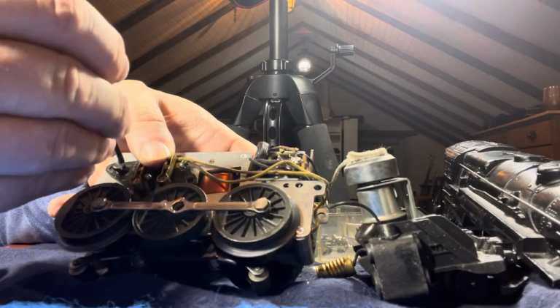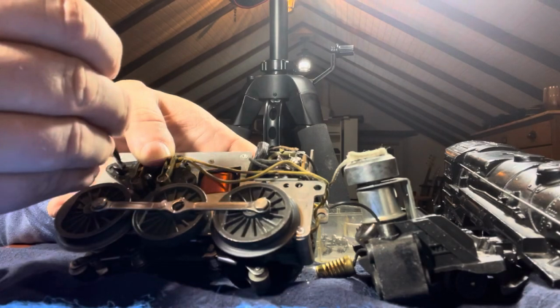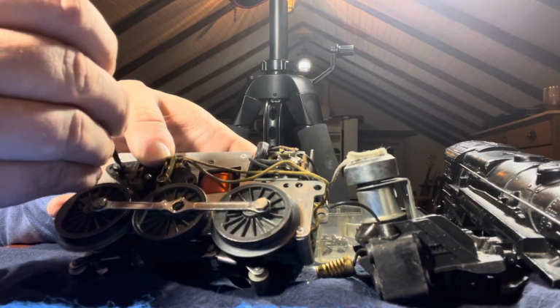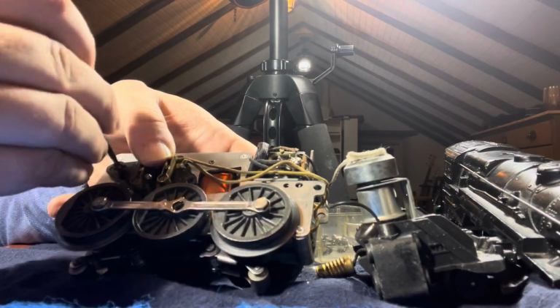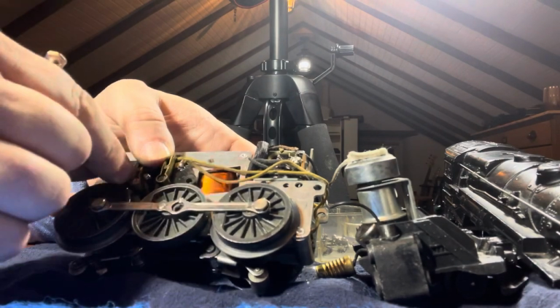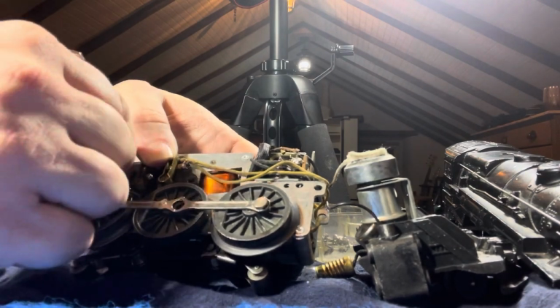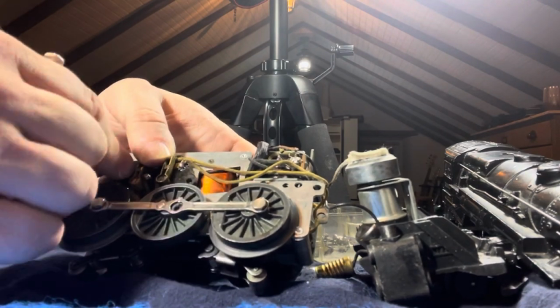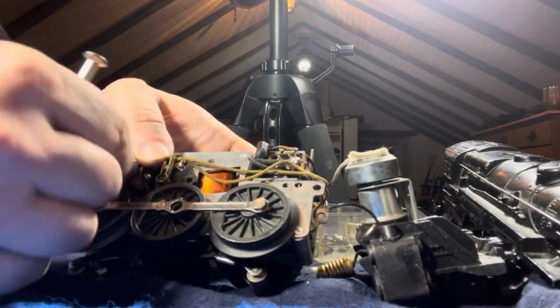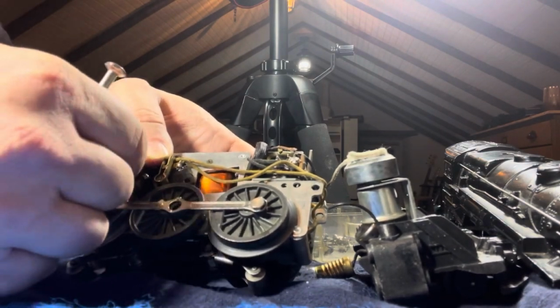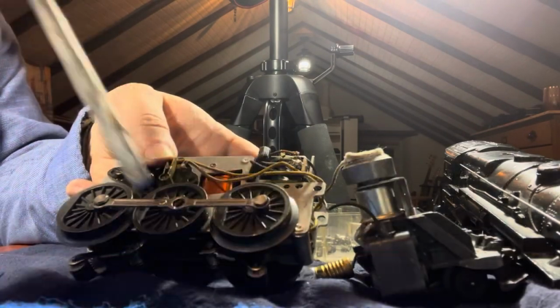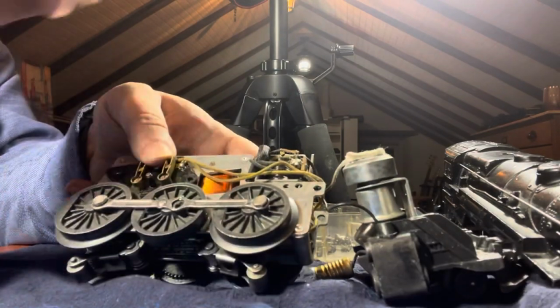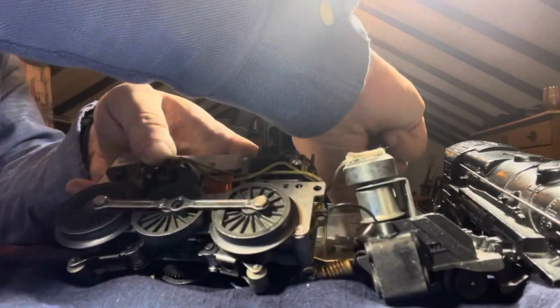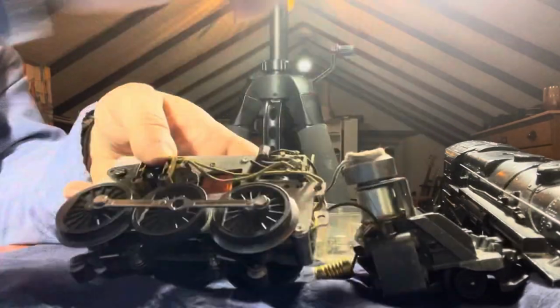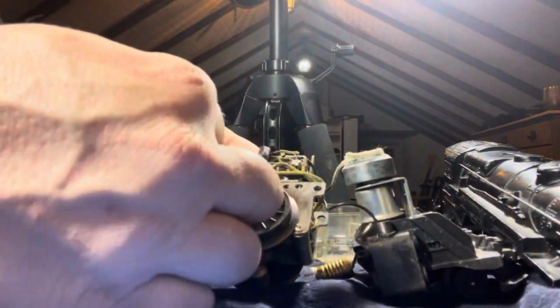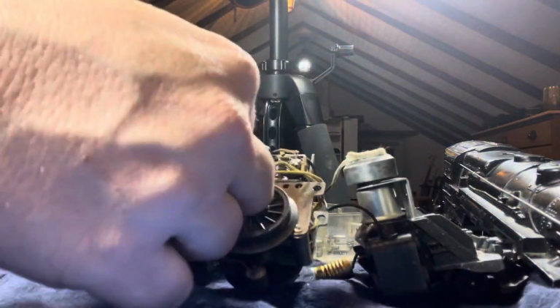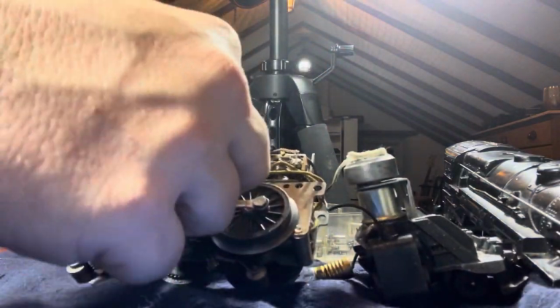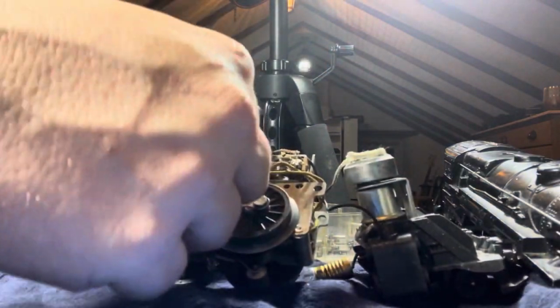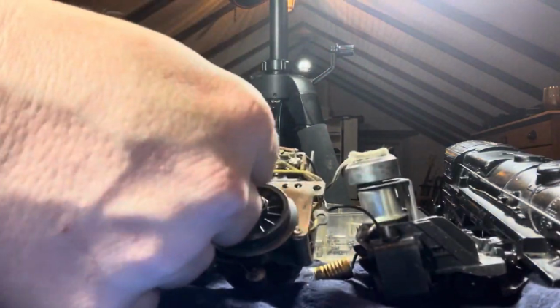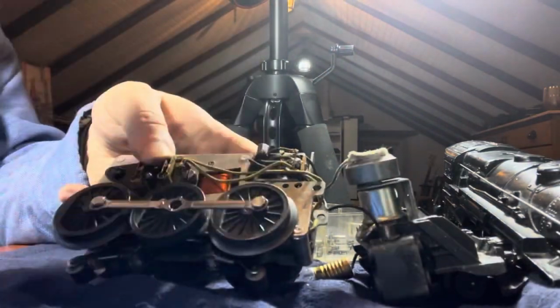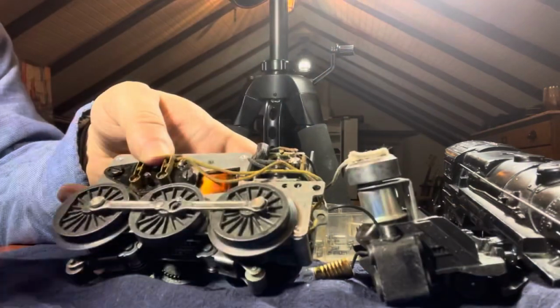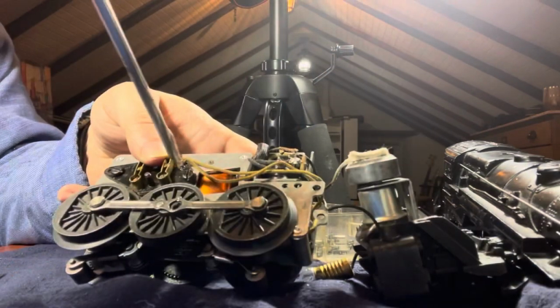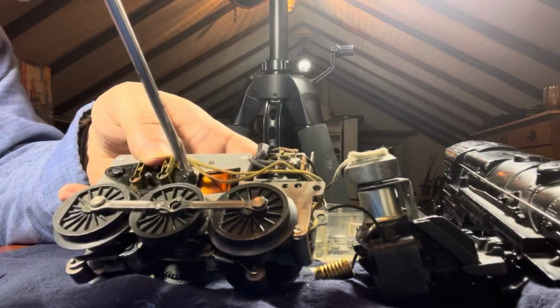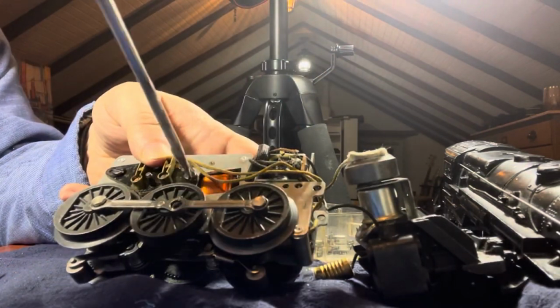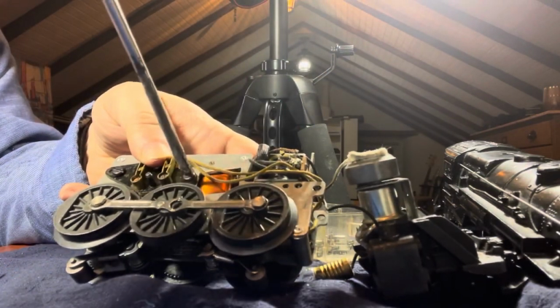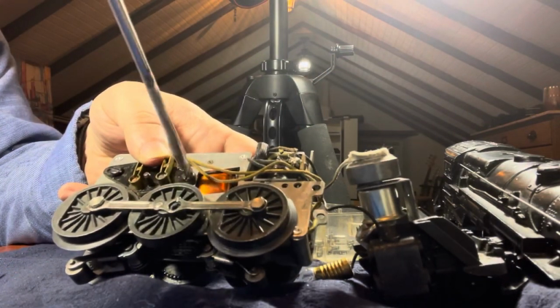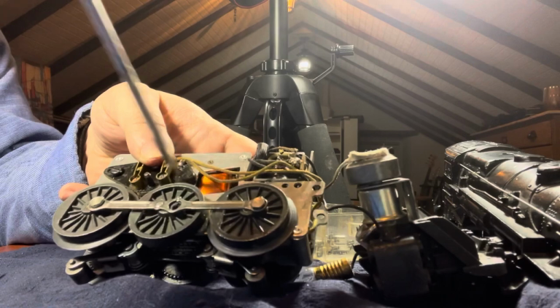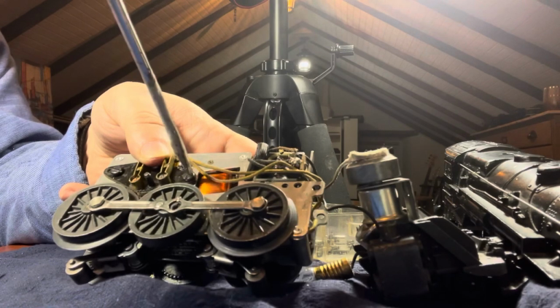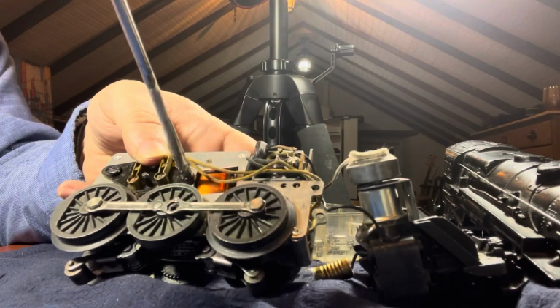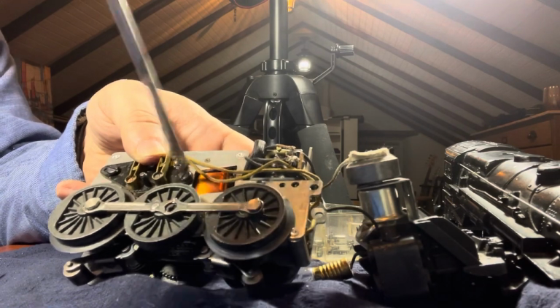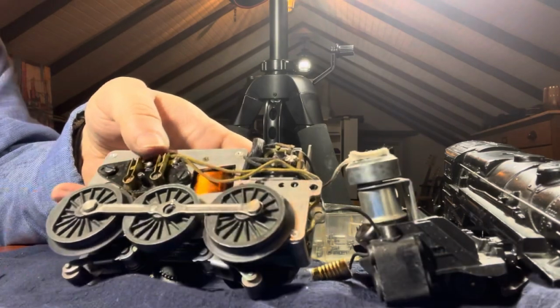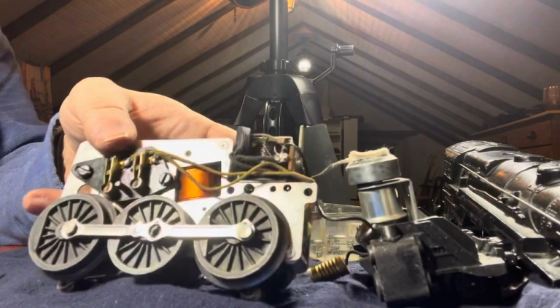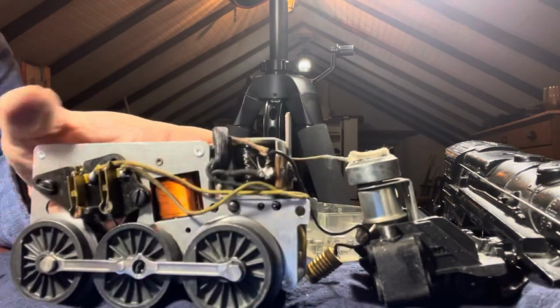It is rewarding to be able to service these machines which contain so much memory and keep them running and in good condition for future people to enjoy.